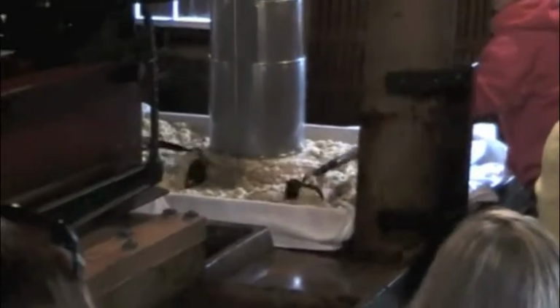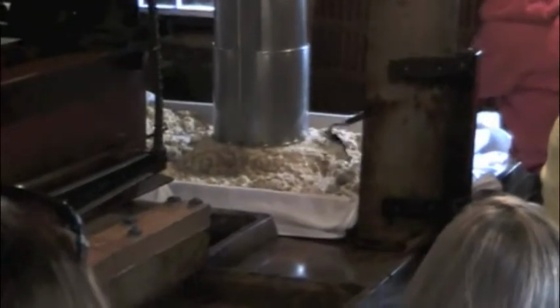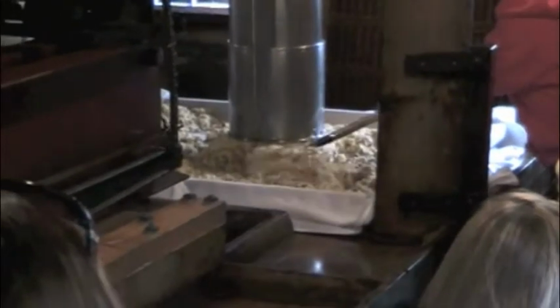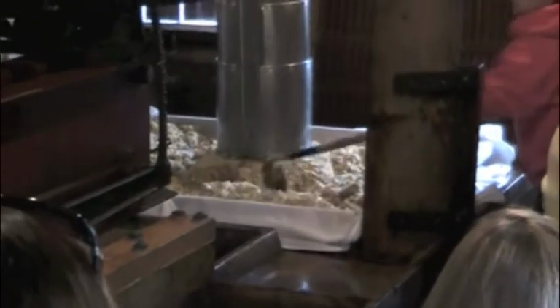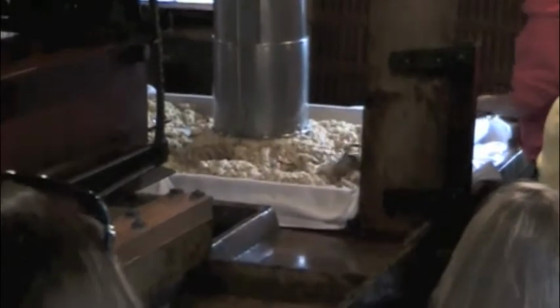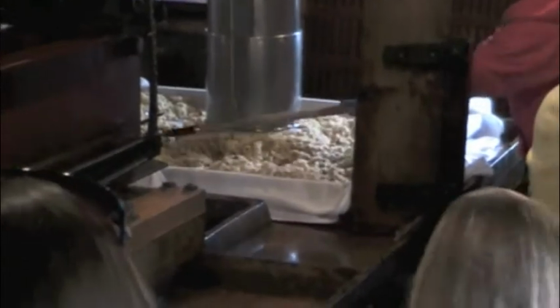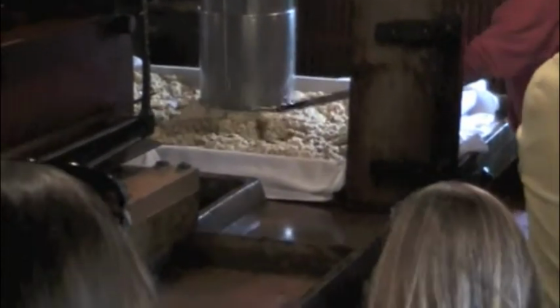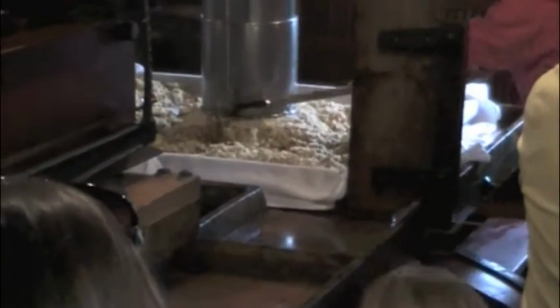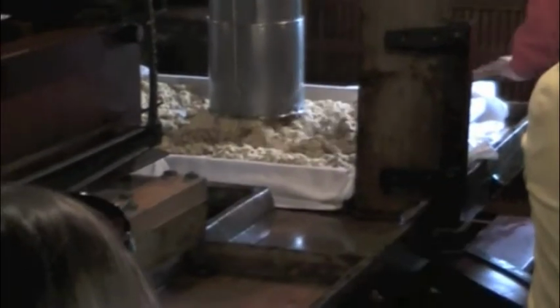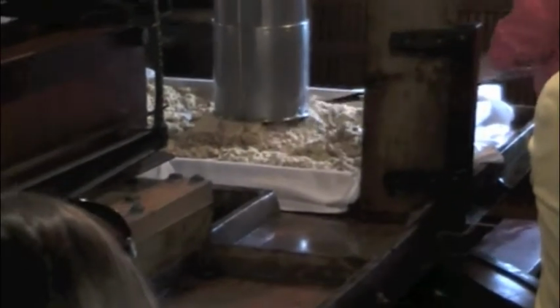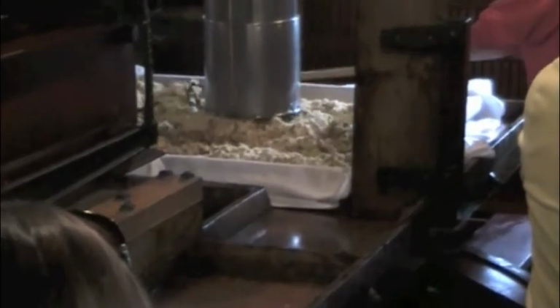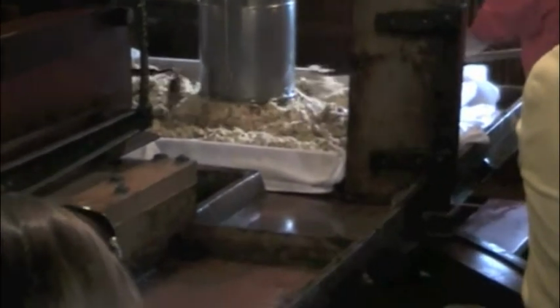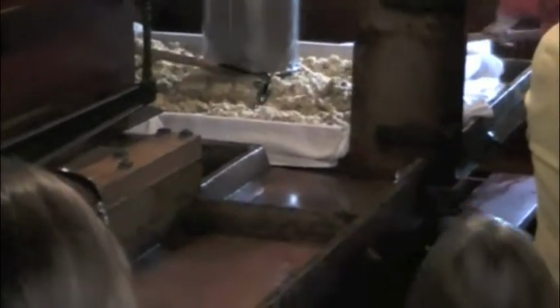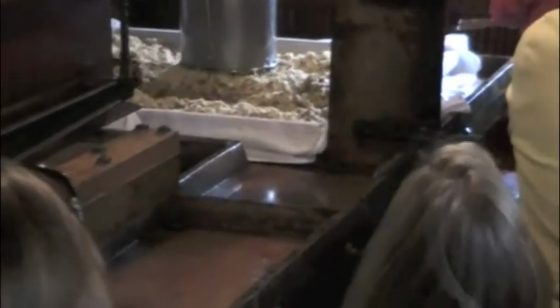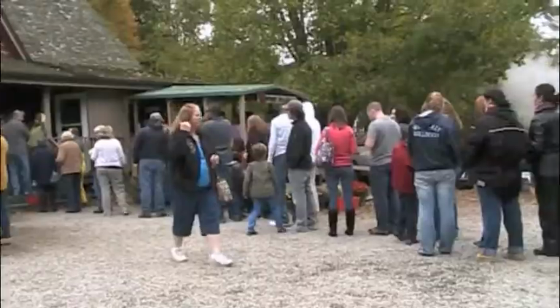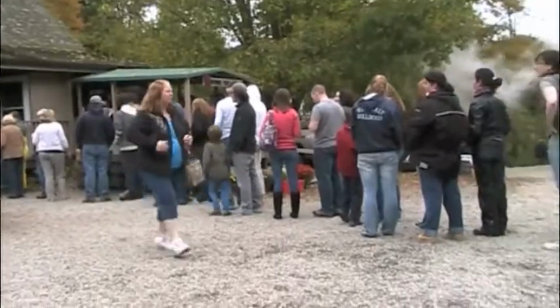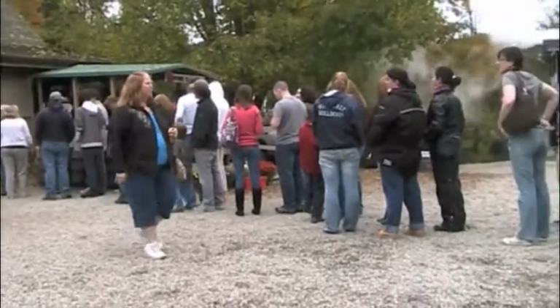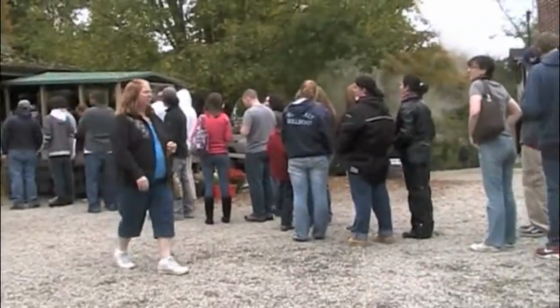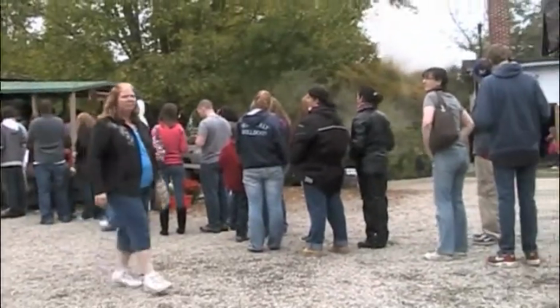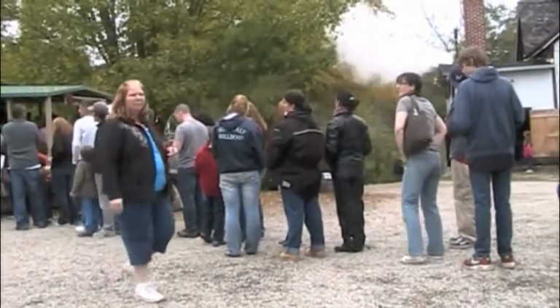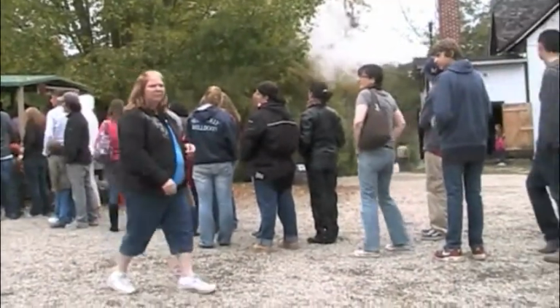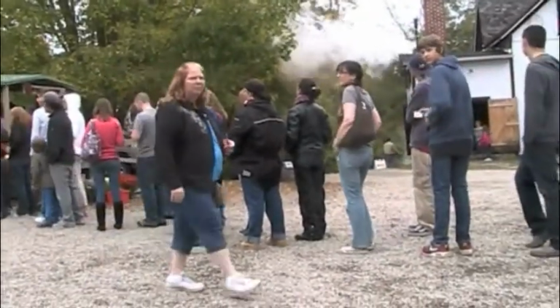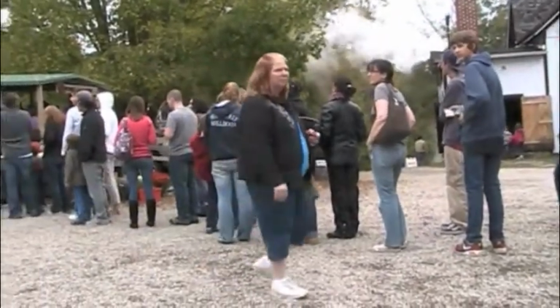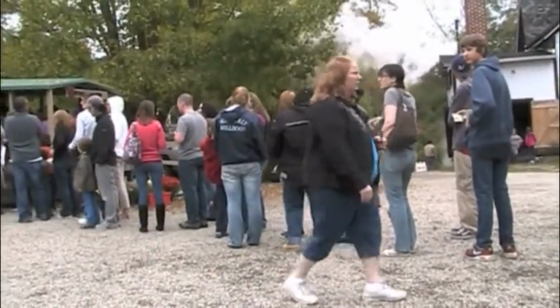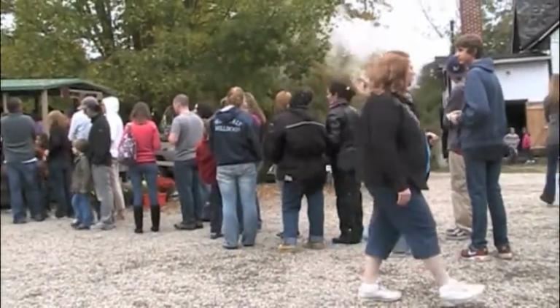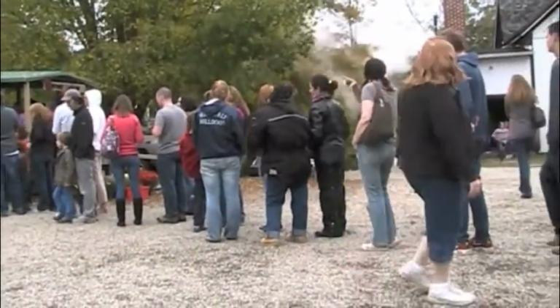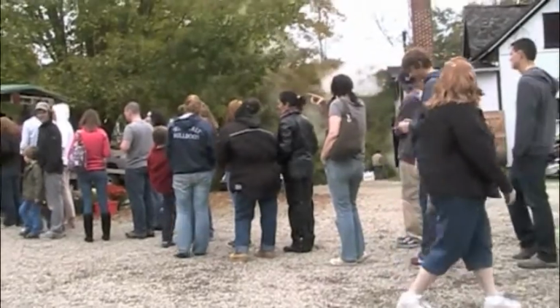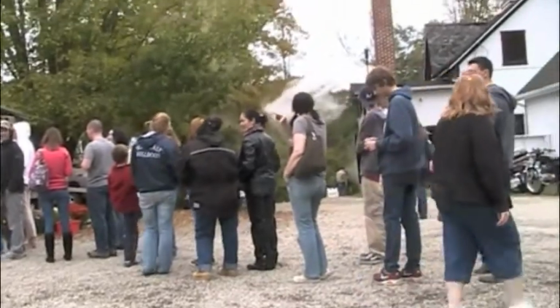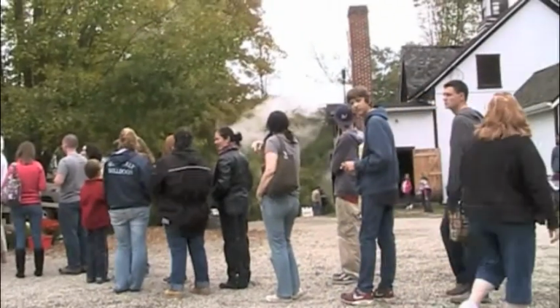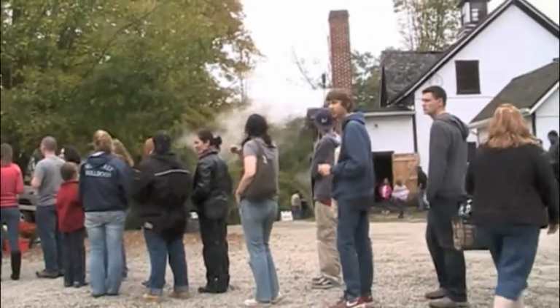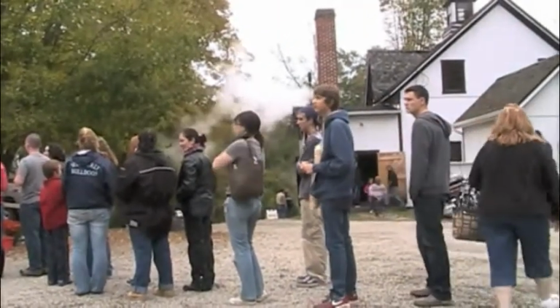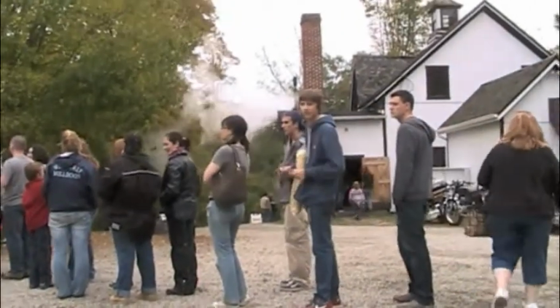Apples are always mashed here at the mill on a weekly basis. This shows the time and effort they put into this business. Almost every day of this short season, it is packed — so packed that the line goes out the door into the parking lot. This shows how great Clyde's really is.